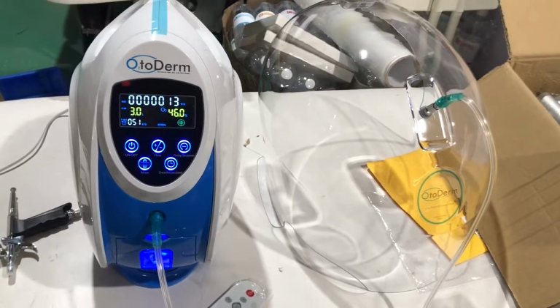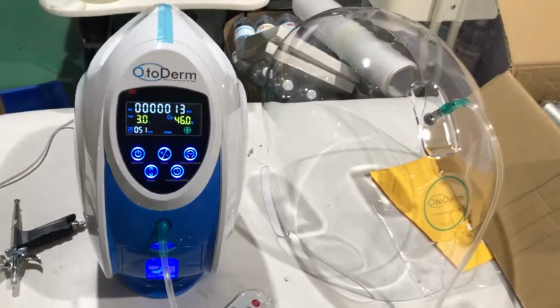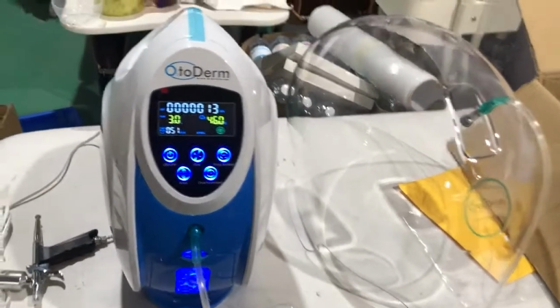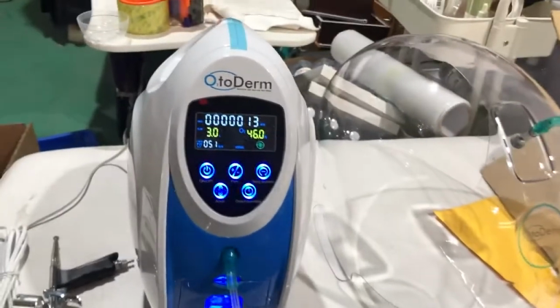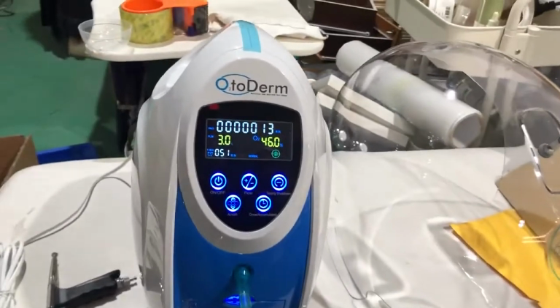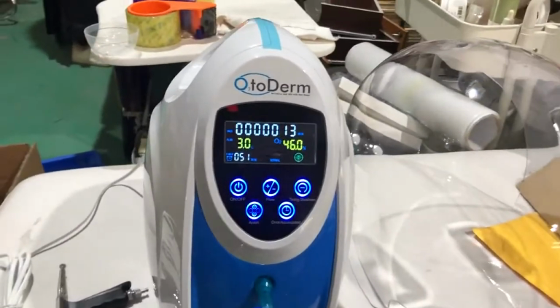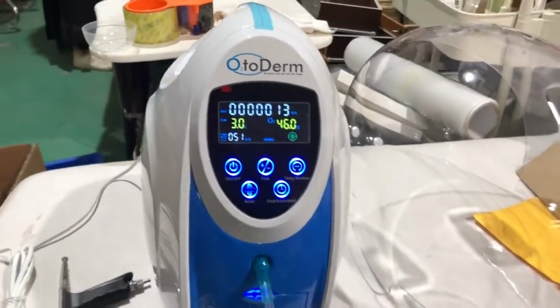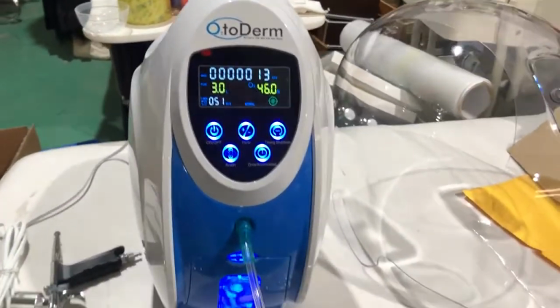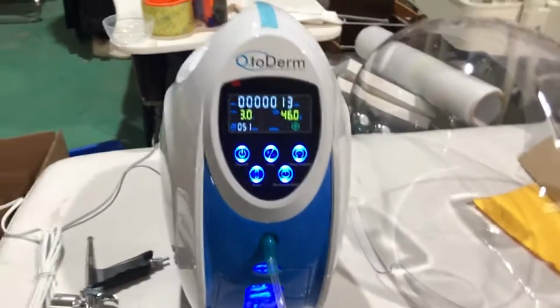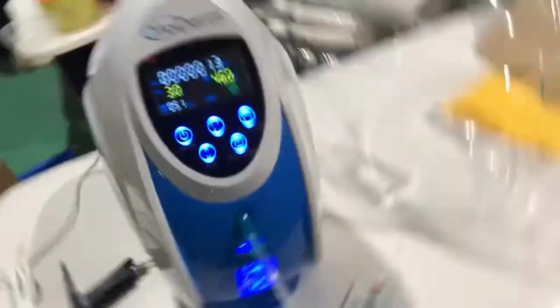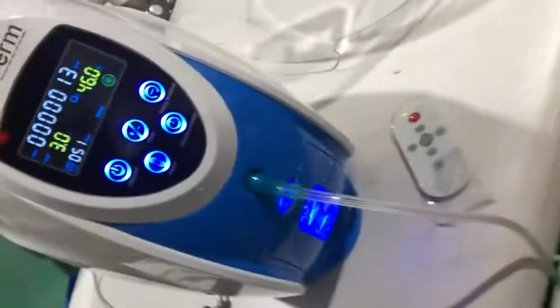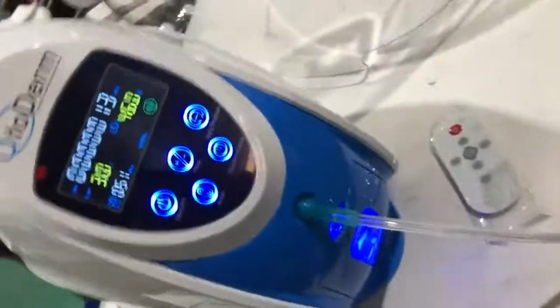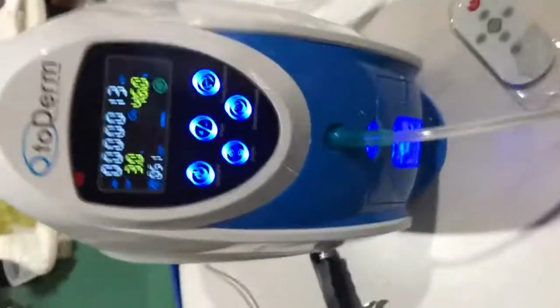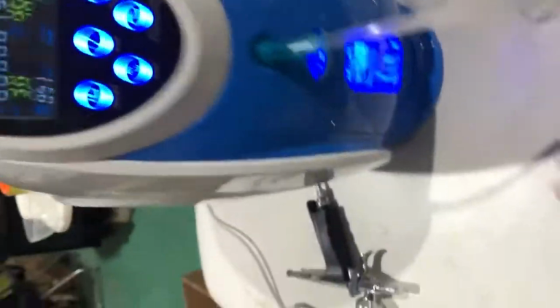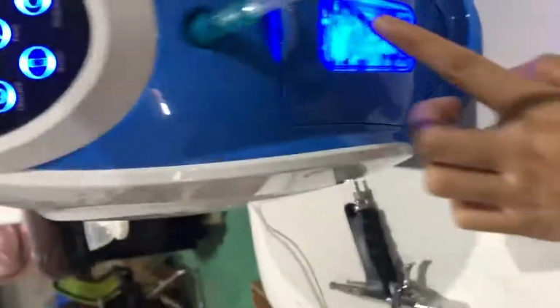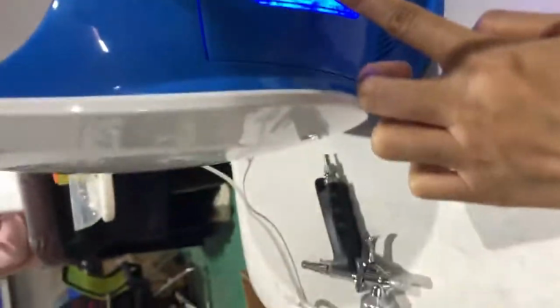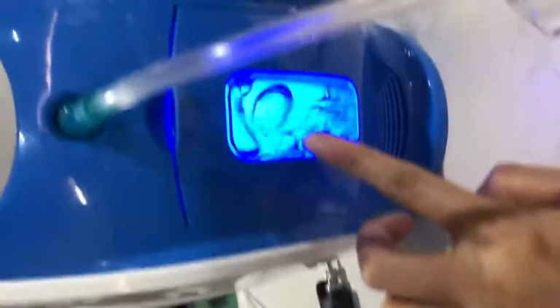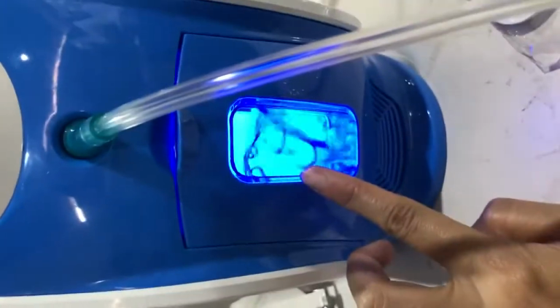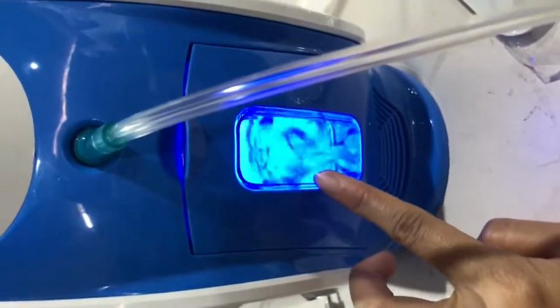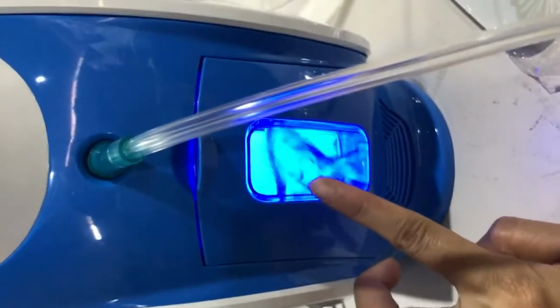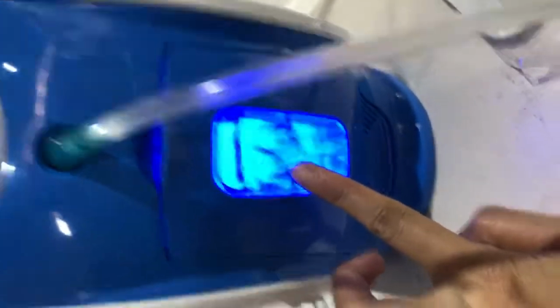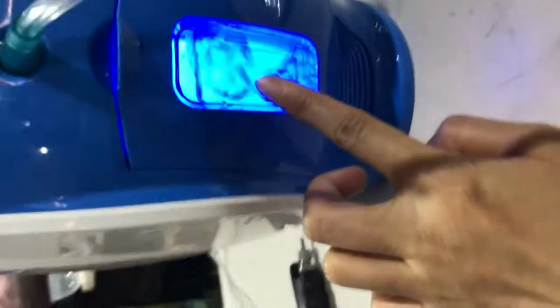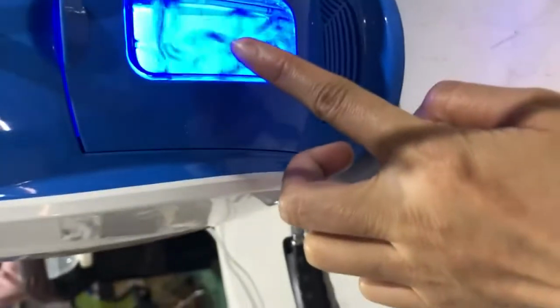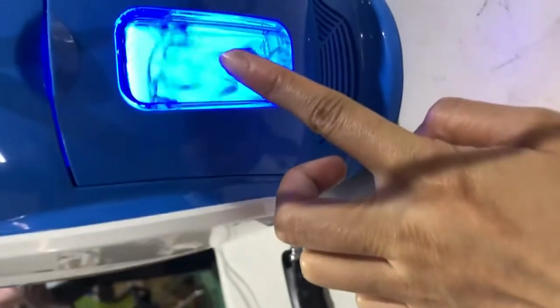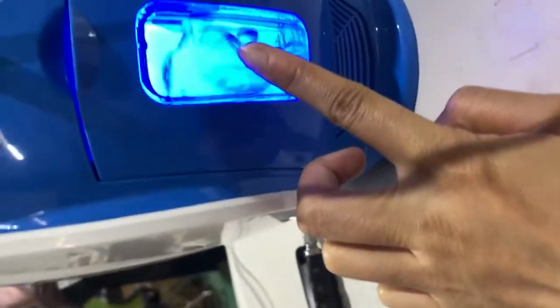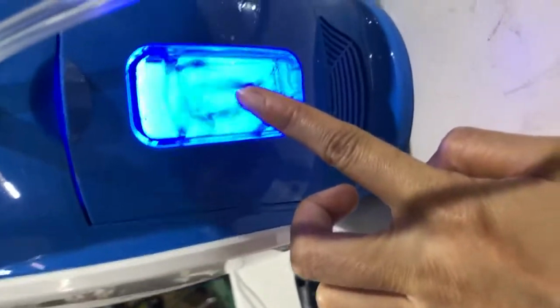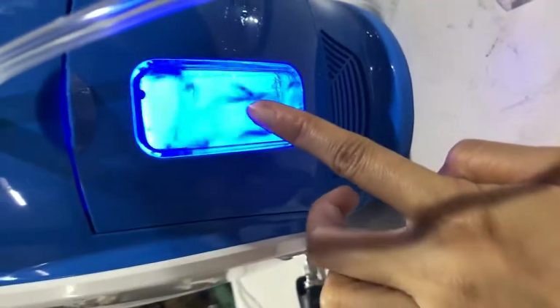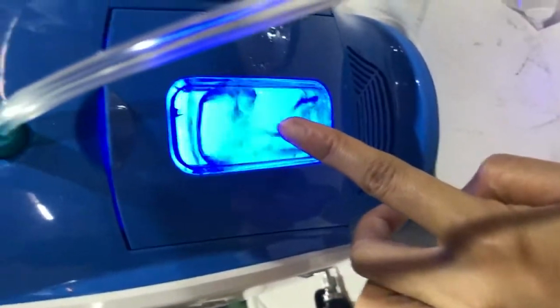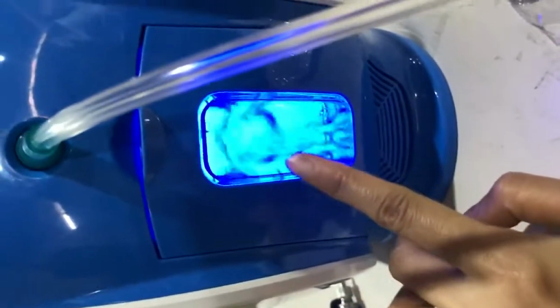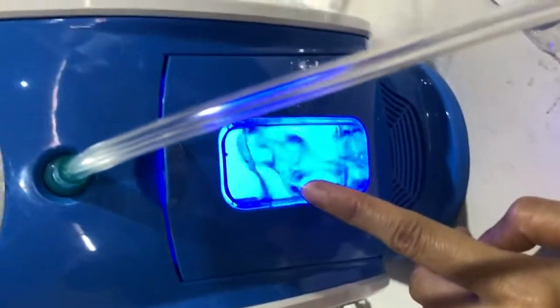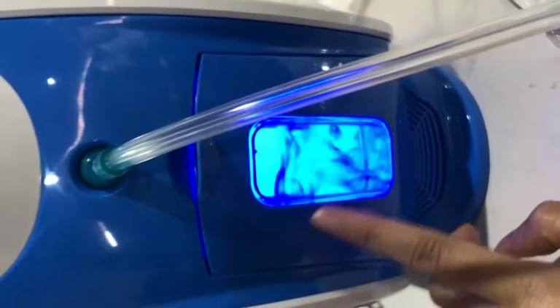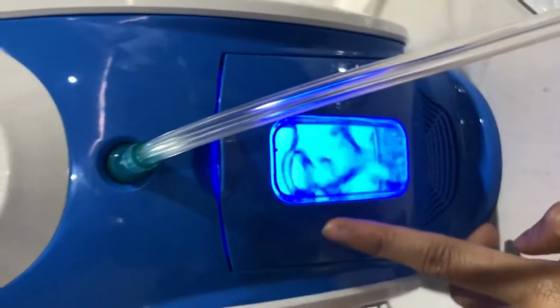This is our oxygen machine. Right now it's working. You can see you need to put the water here. Lock over the mask light, and we change the water every day.